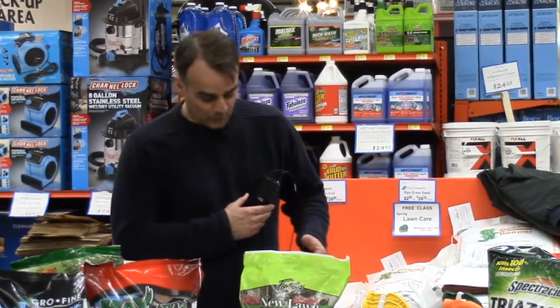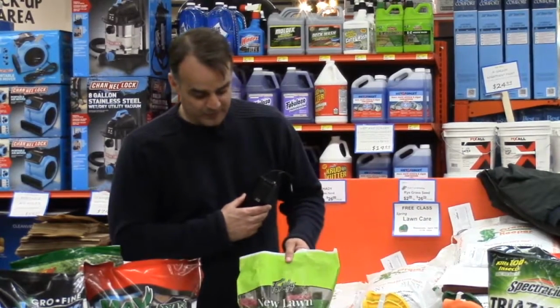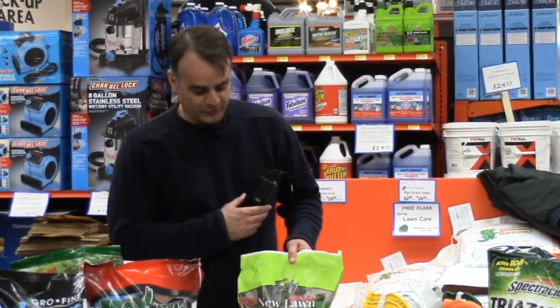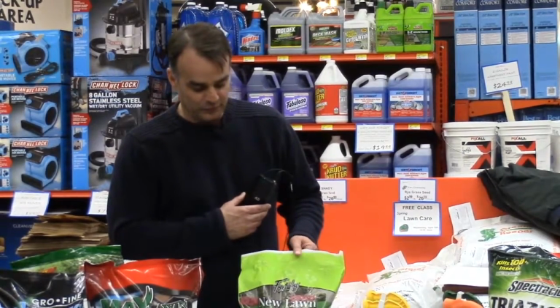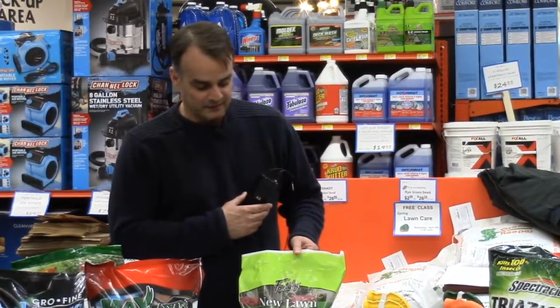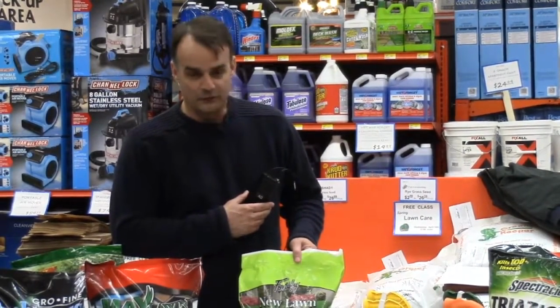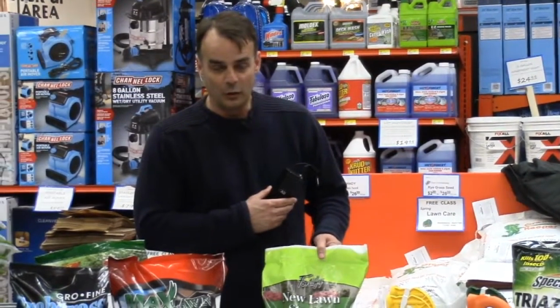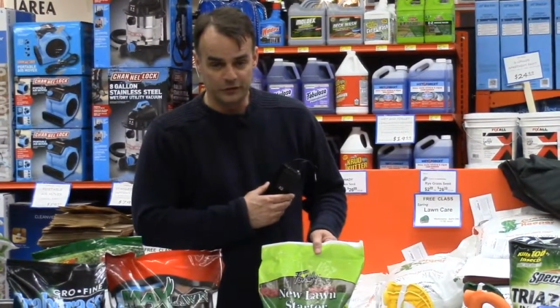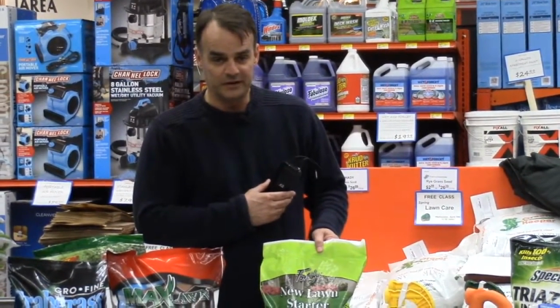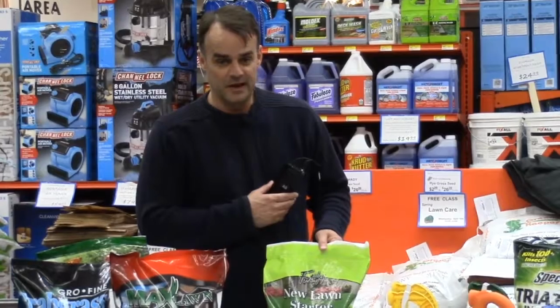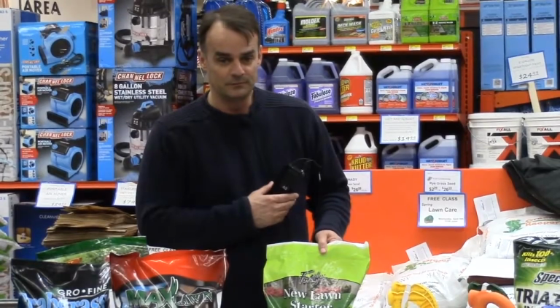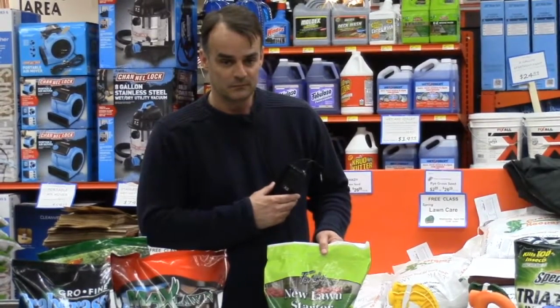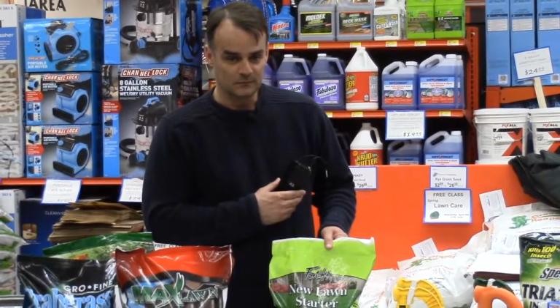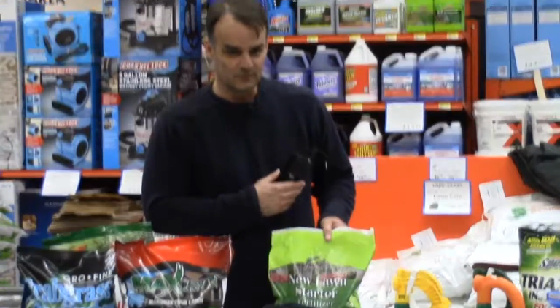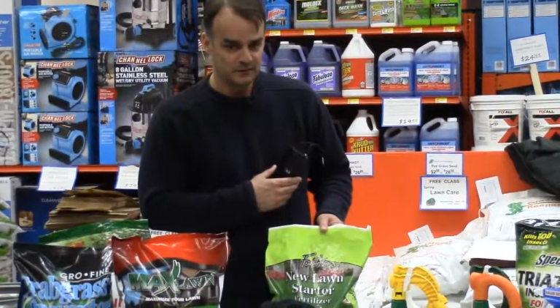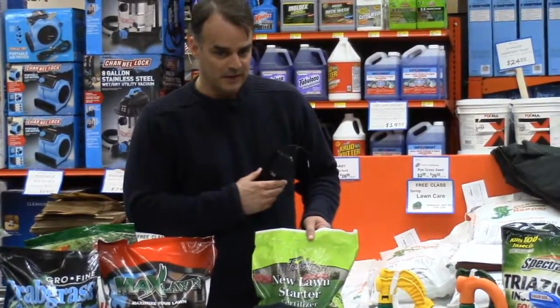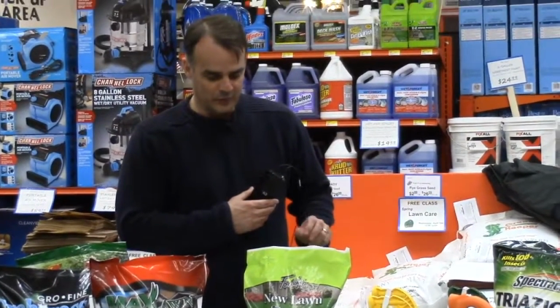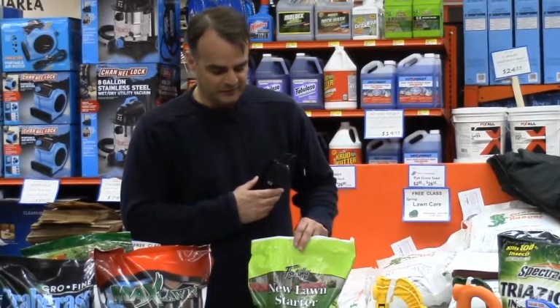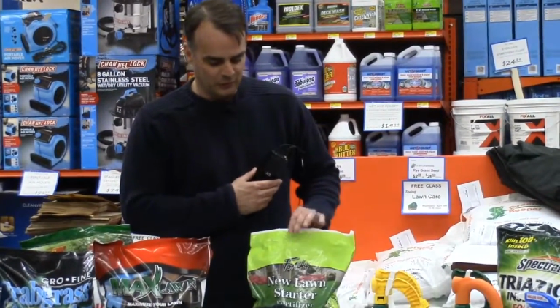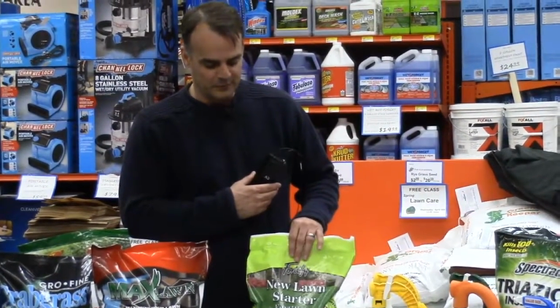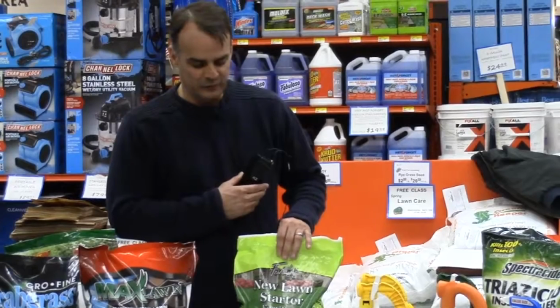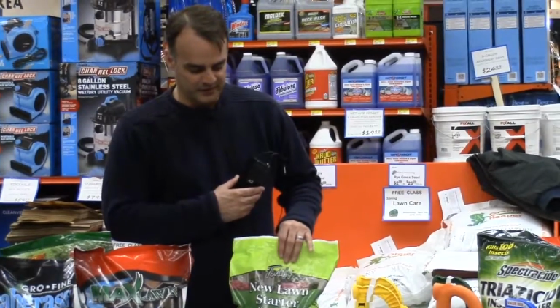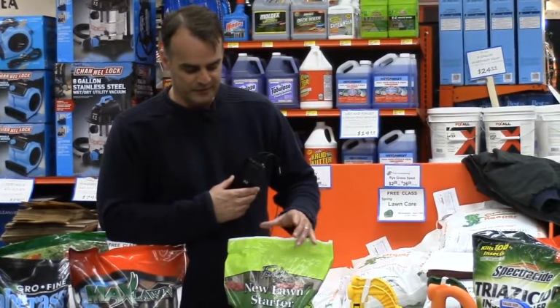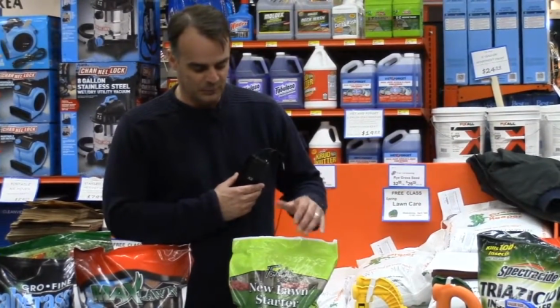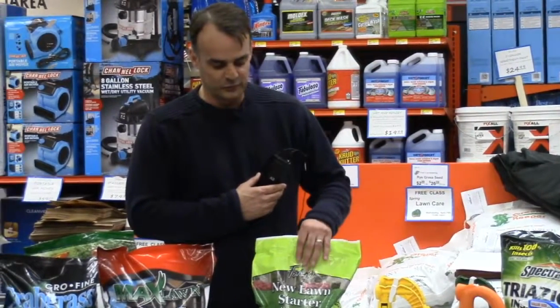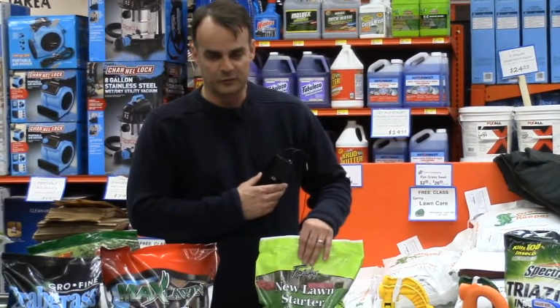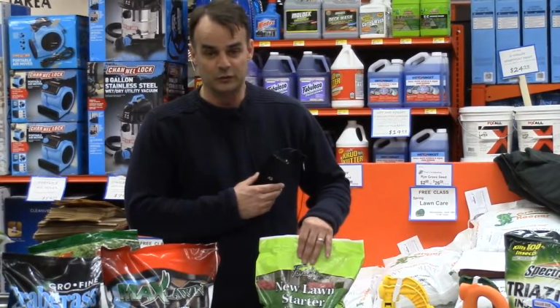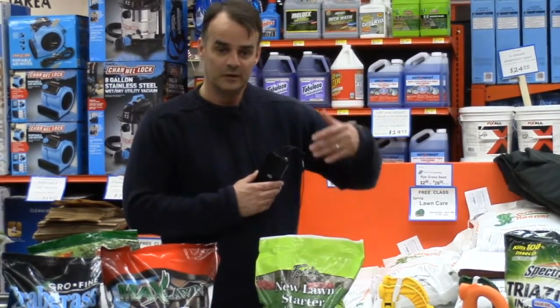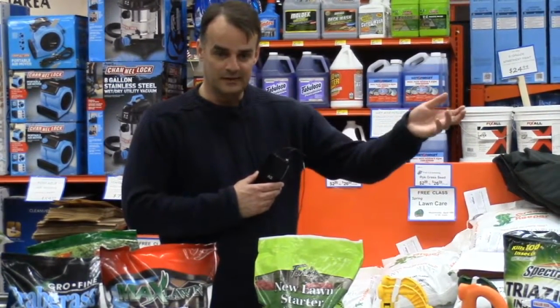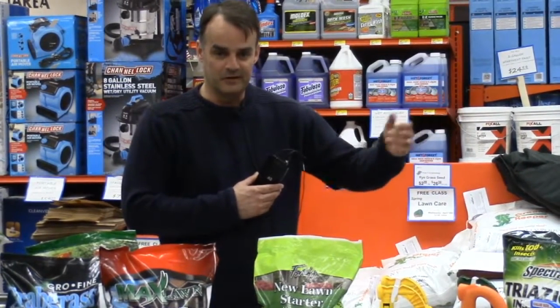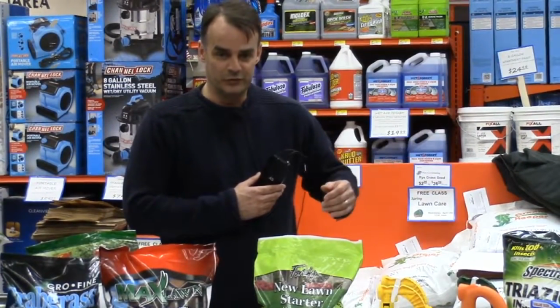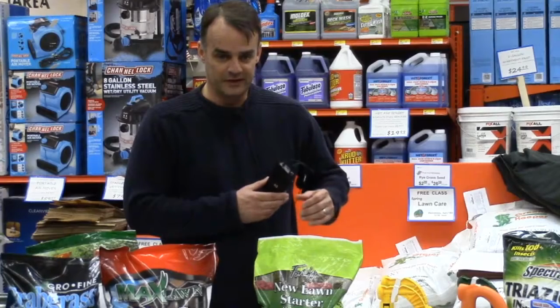This is the best one to use for late fall or if you're going to do seeding now. If you plan on doing some seeding in the next couple of weeks, this would be an excellent one to use at the same time as your seeding.